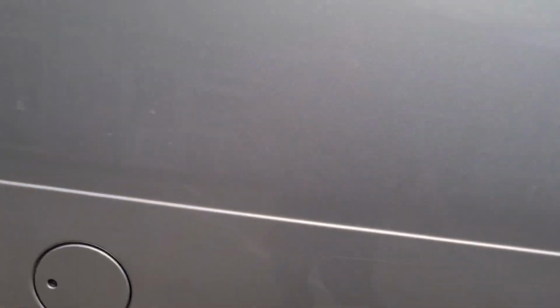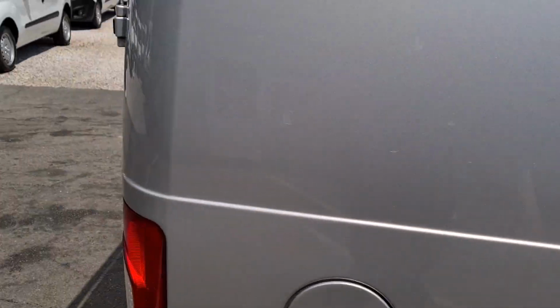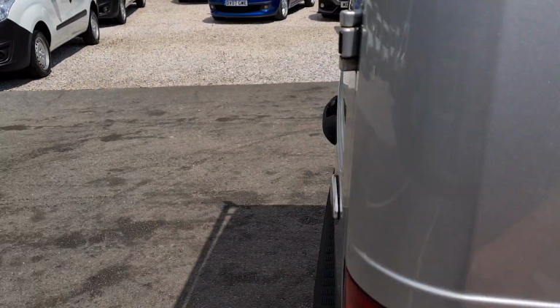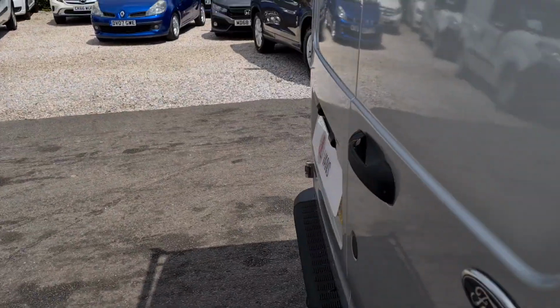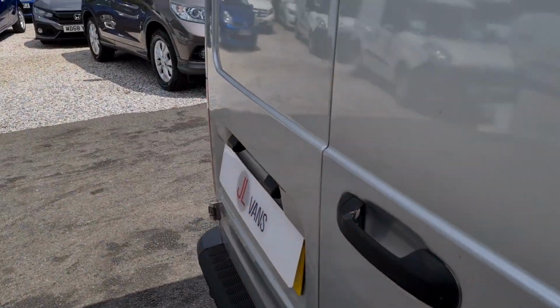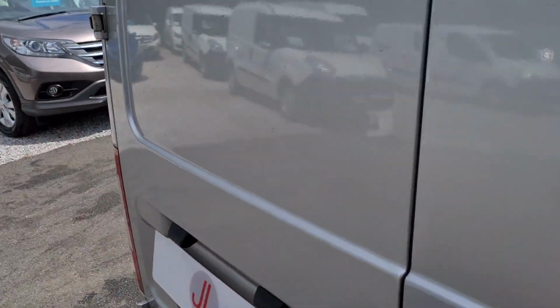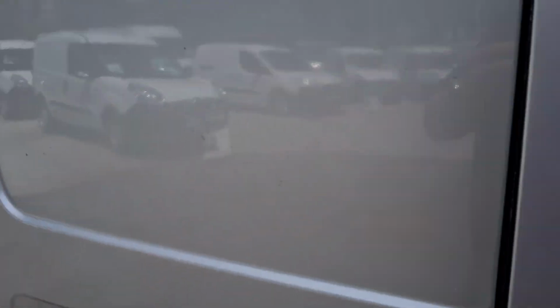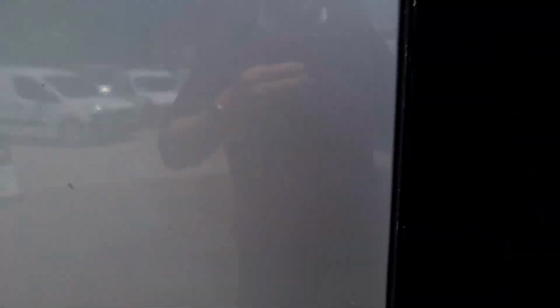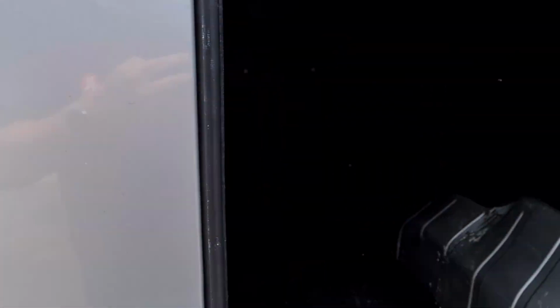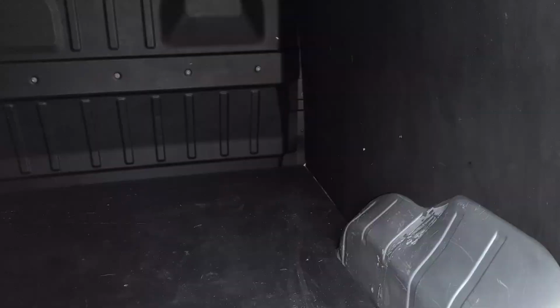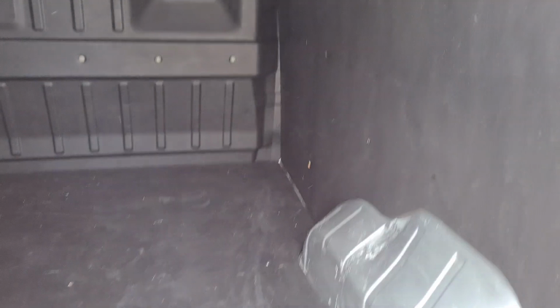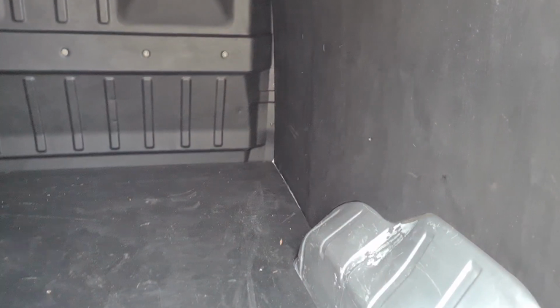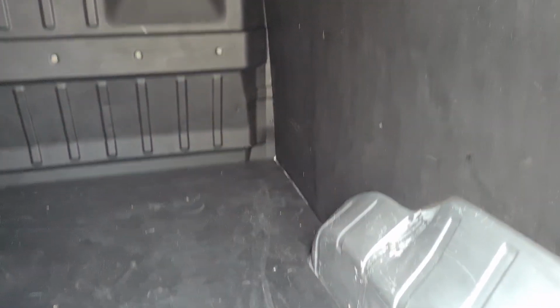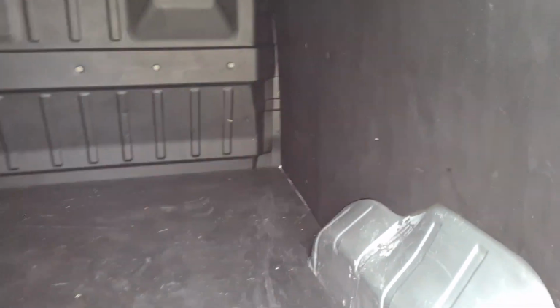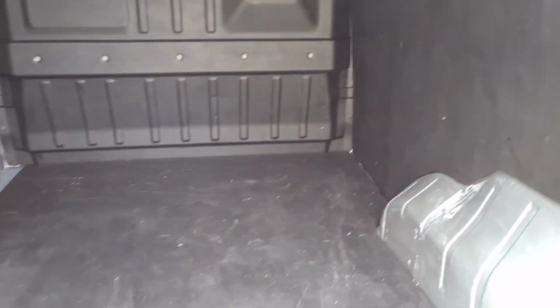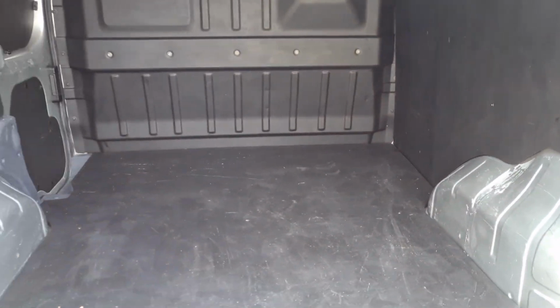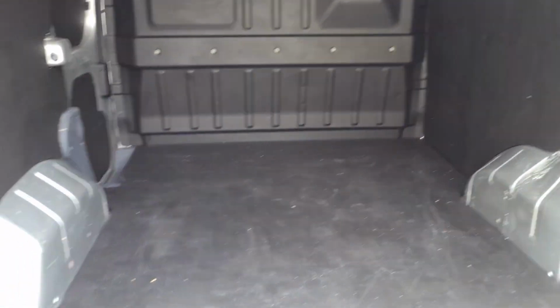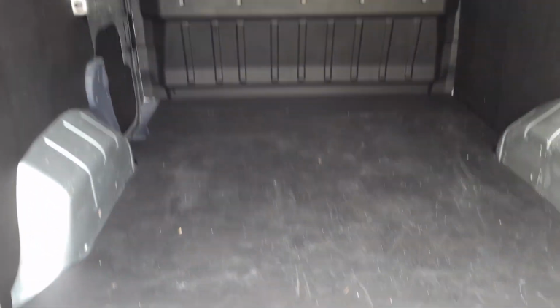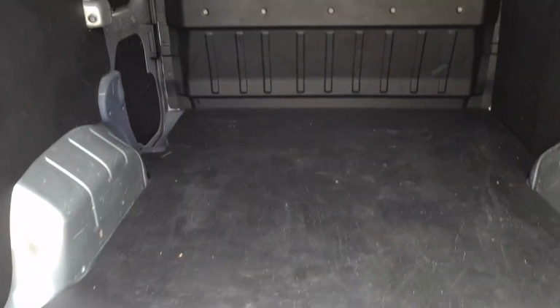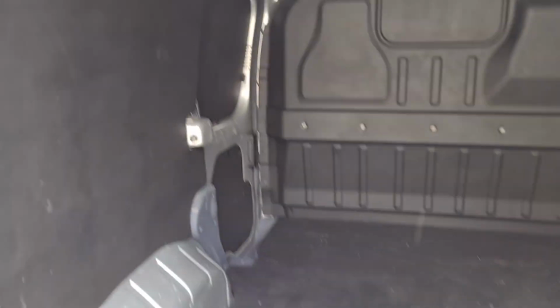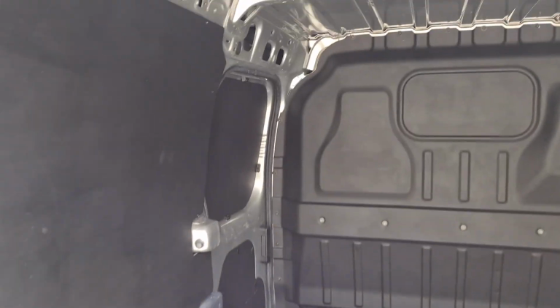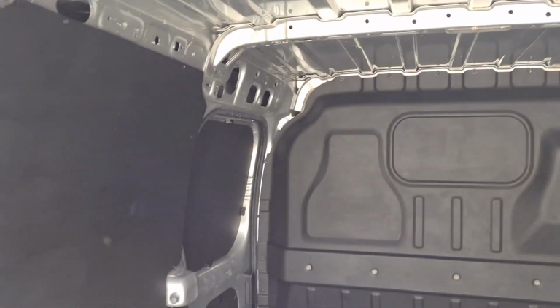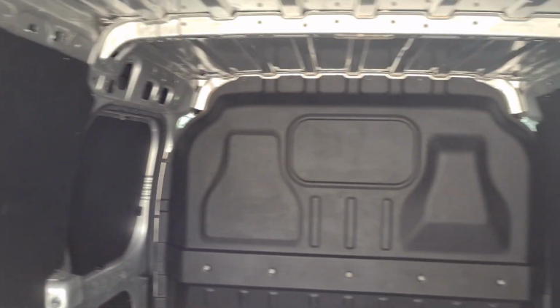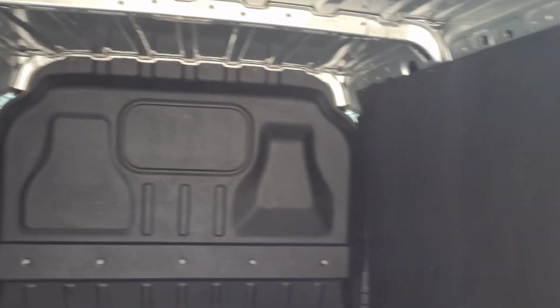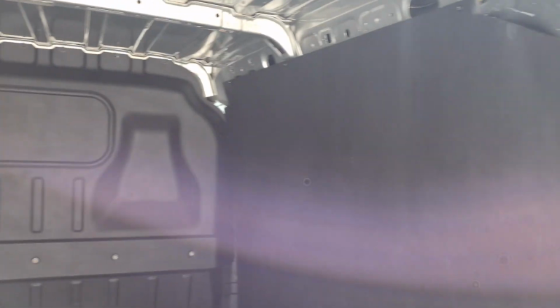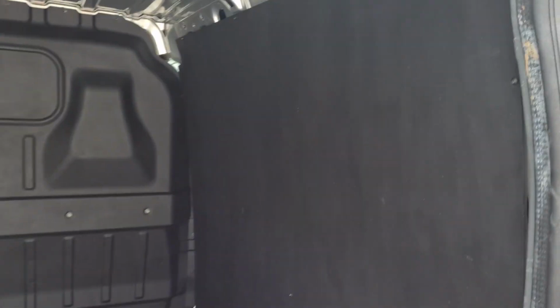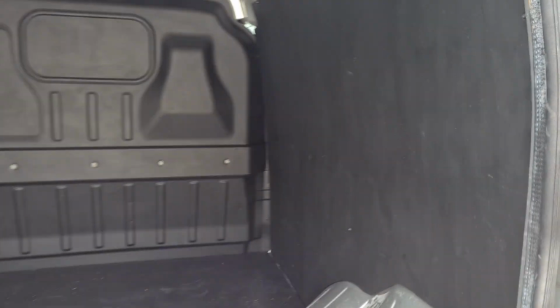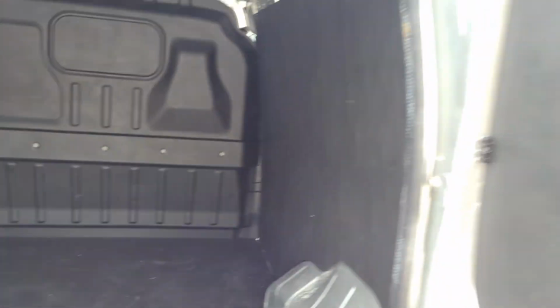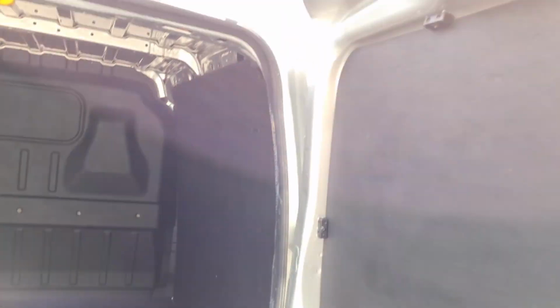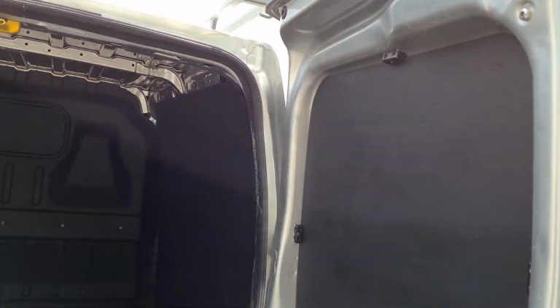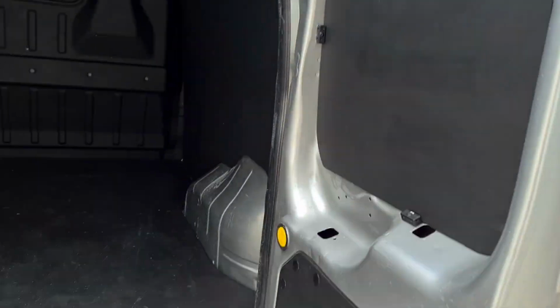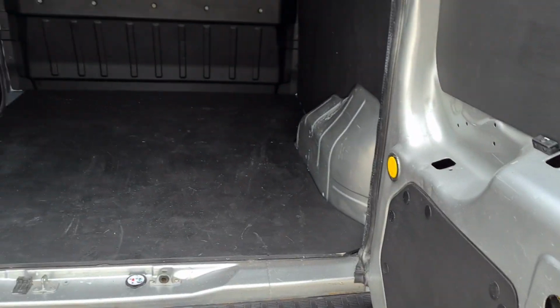The rear of the vehicle — nice and clean black painted panels.